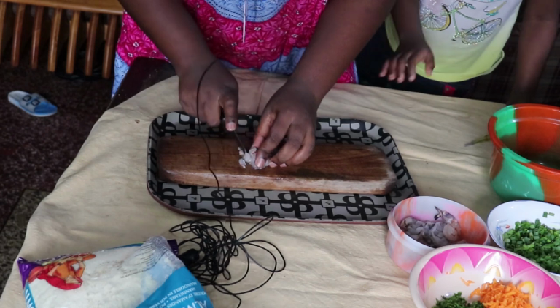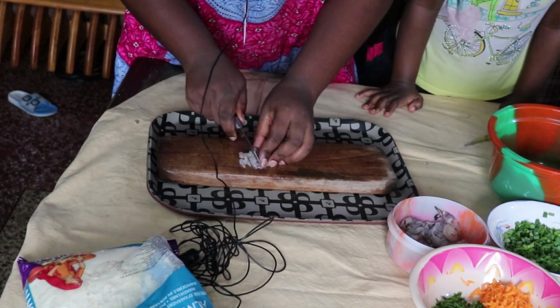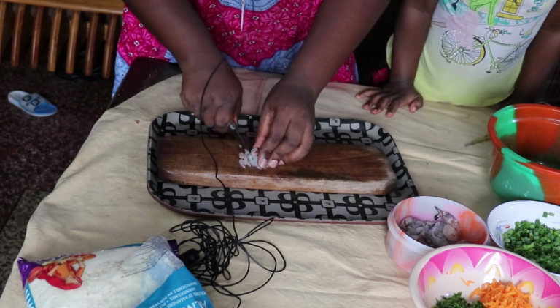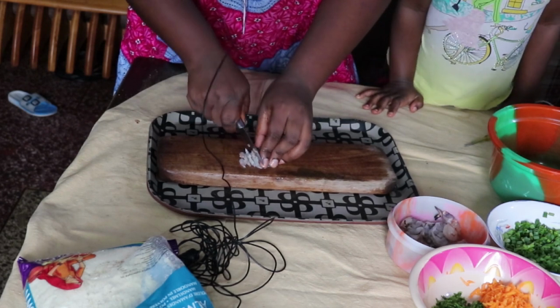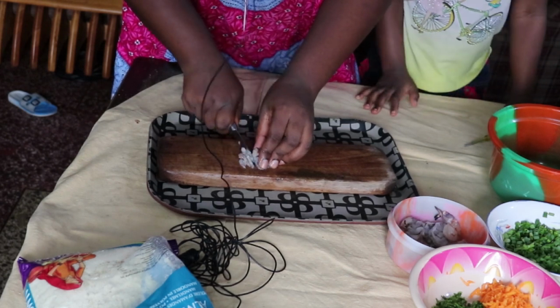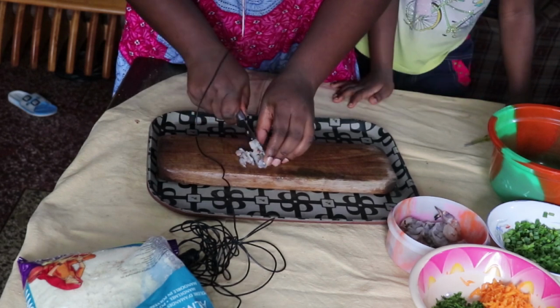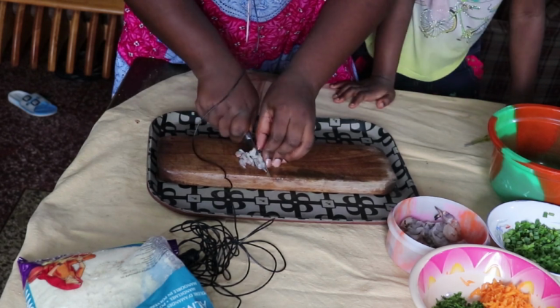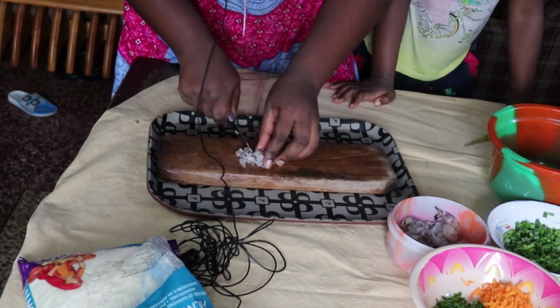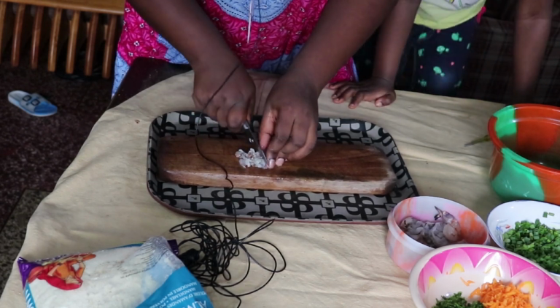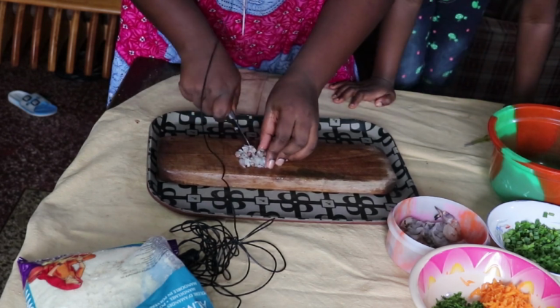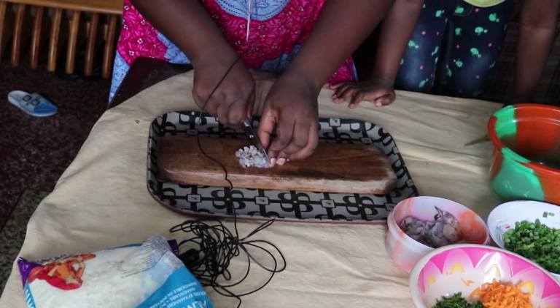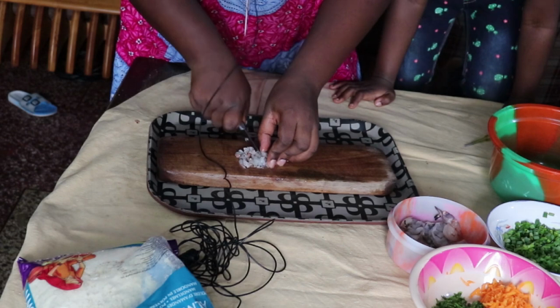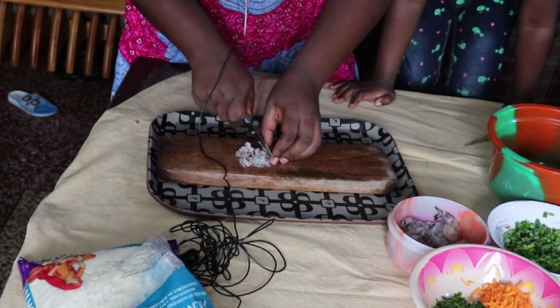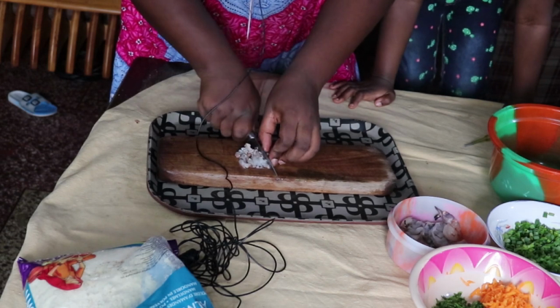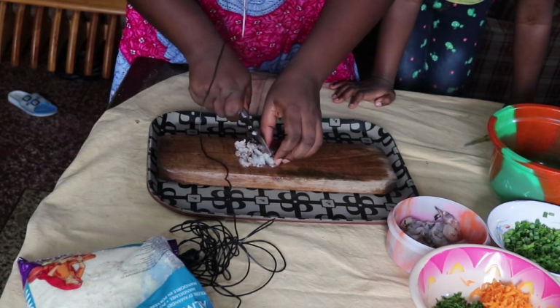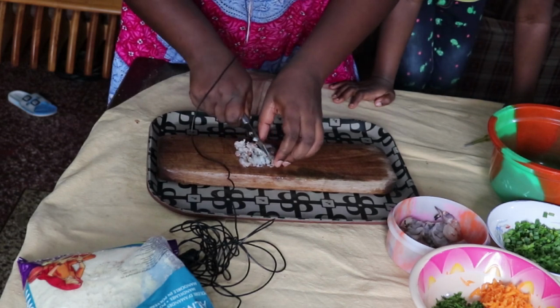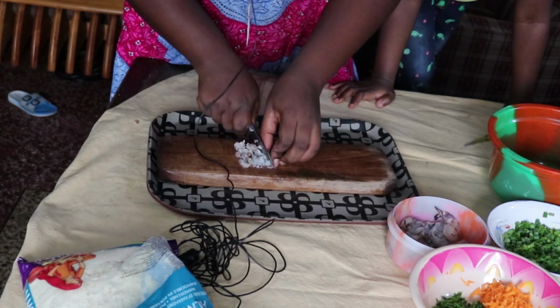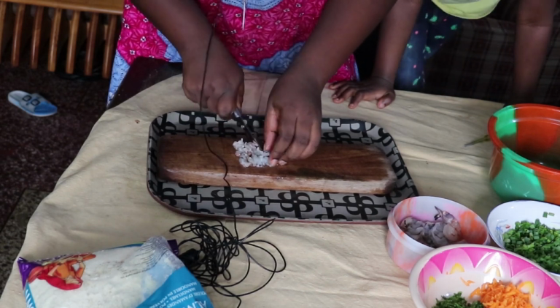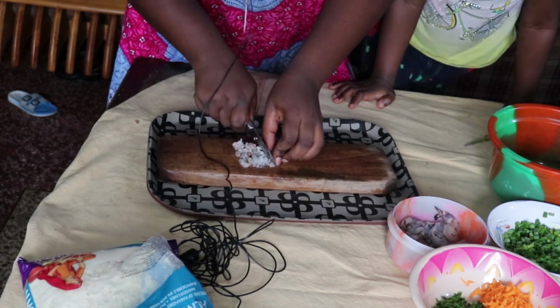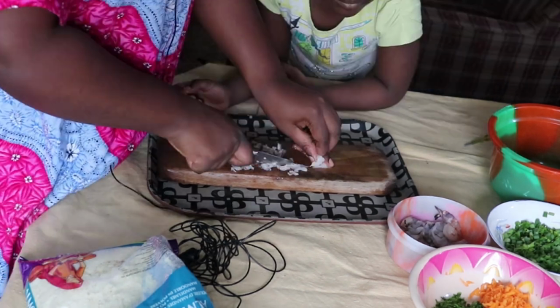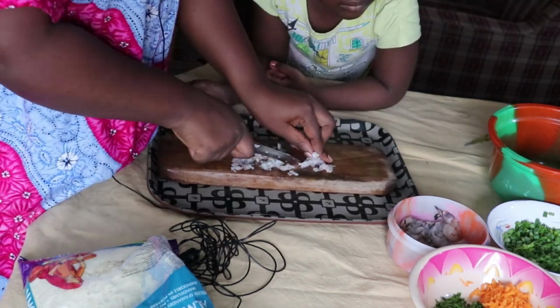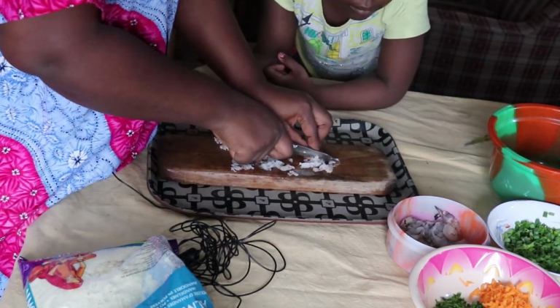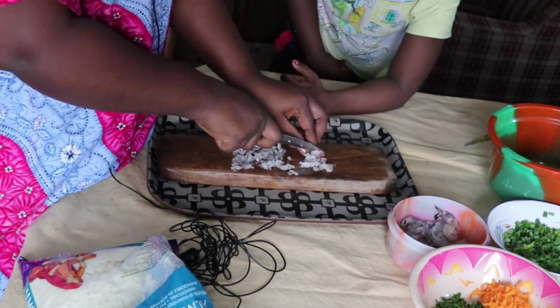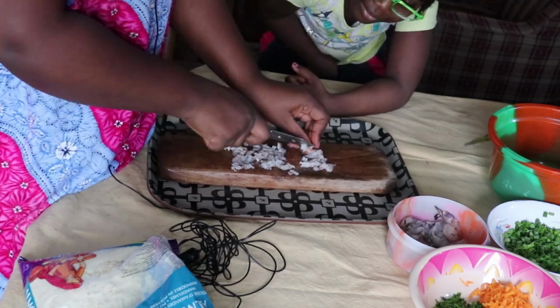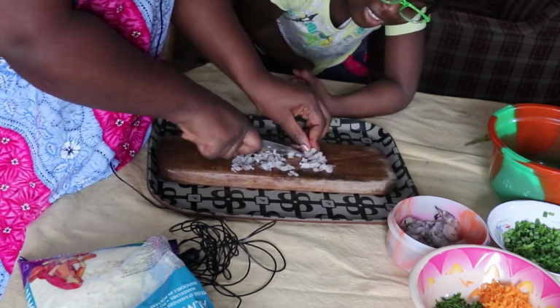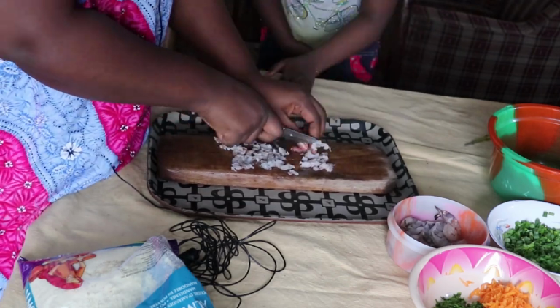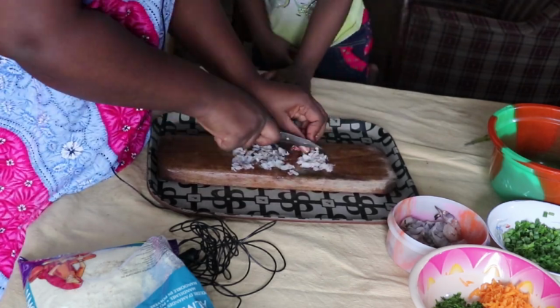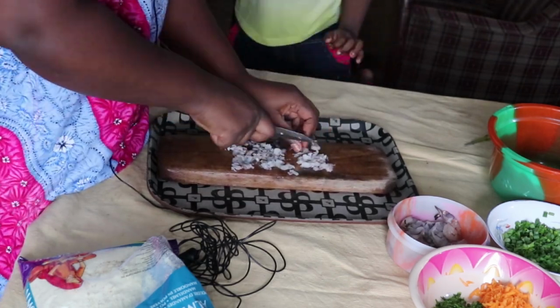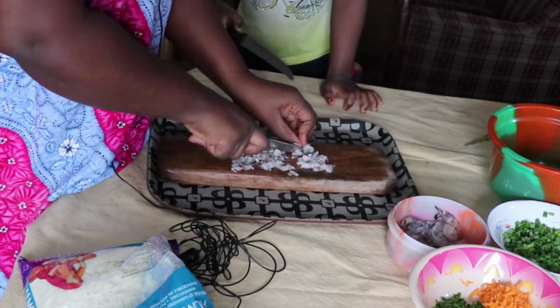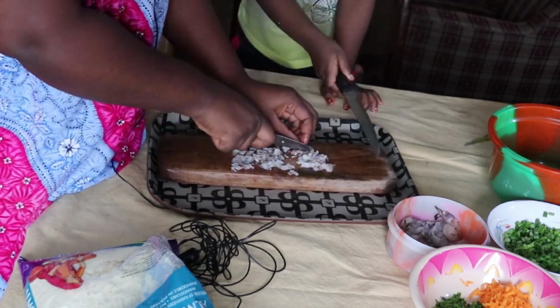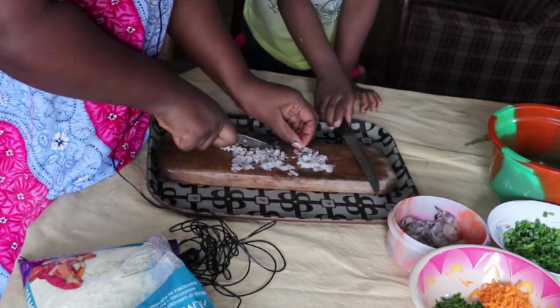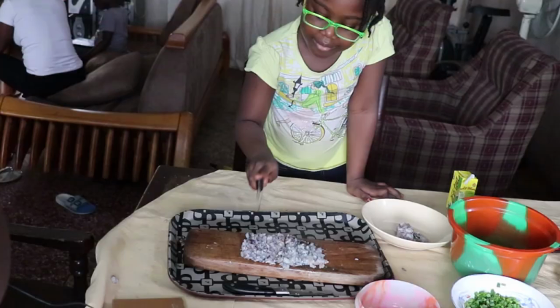The first thing we want to do is chop our shrimps very tiny — as tiny as you can, as tiny as possible. The tinier the better.